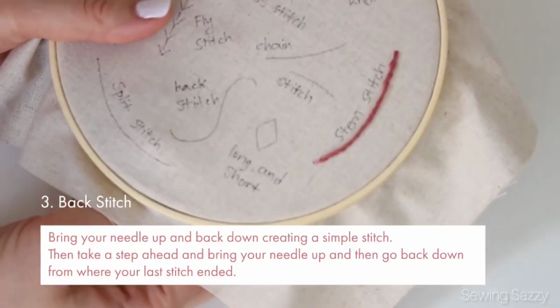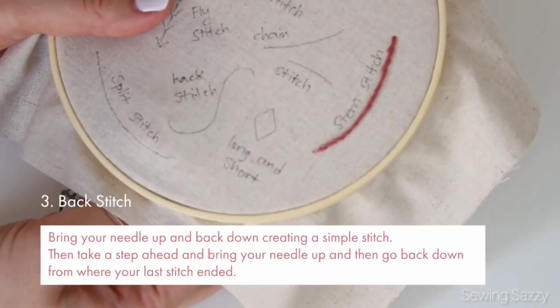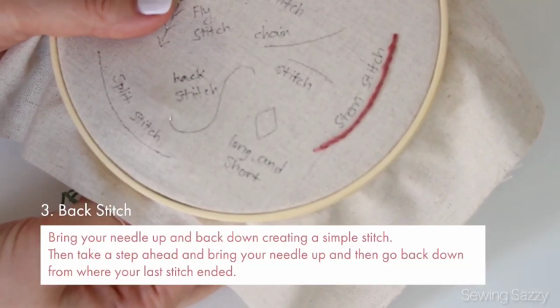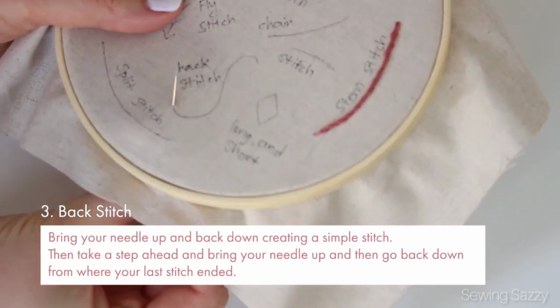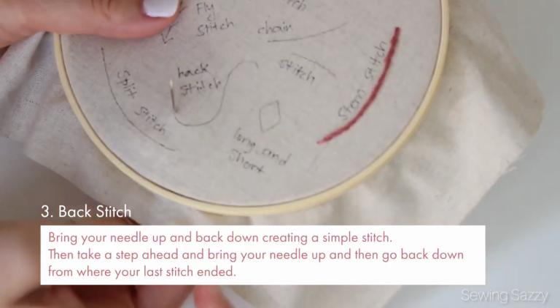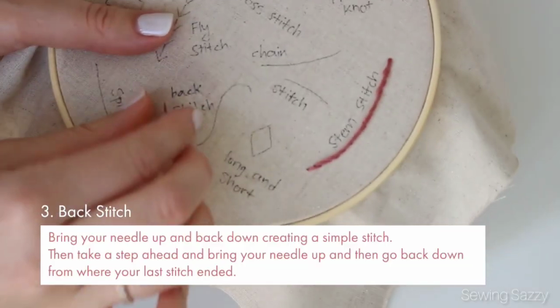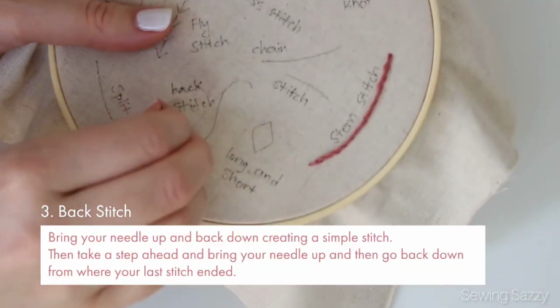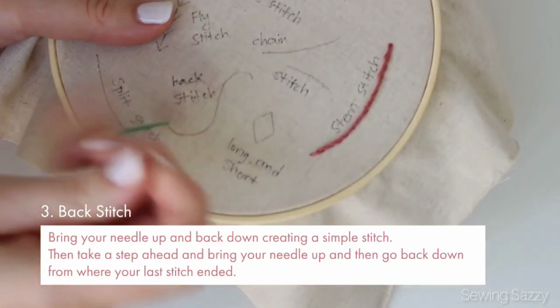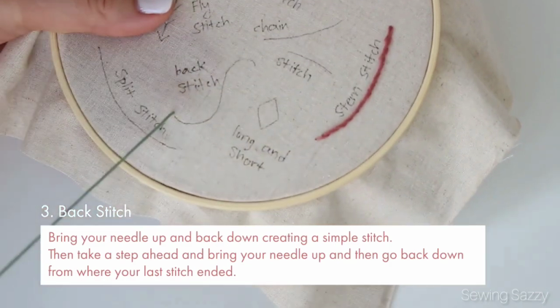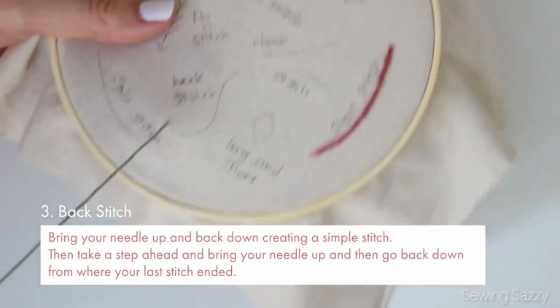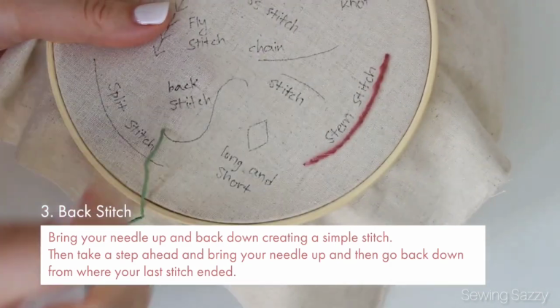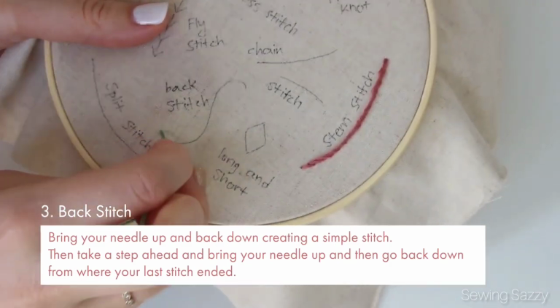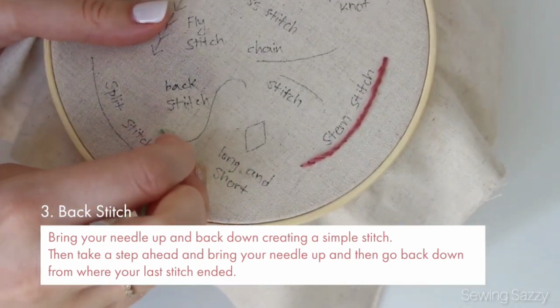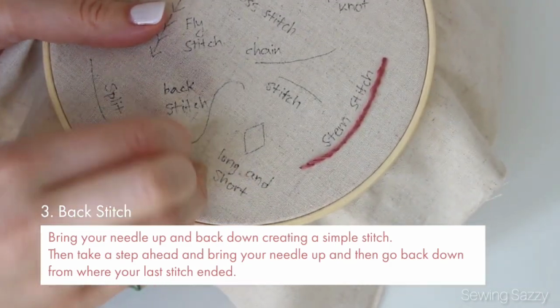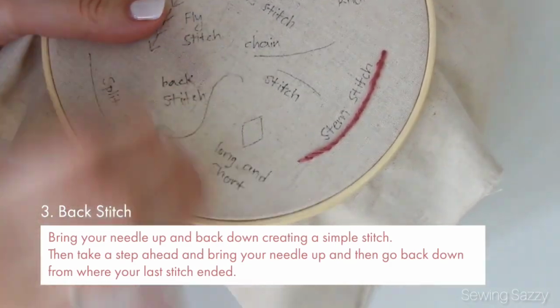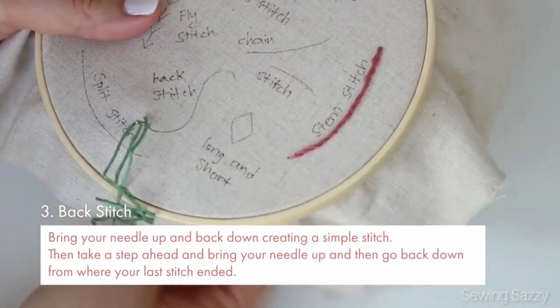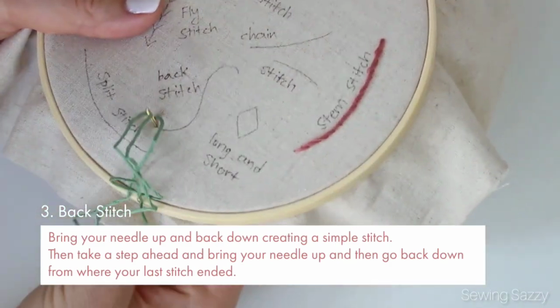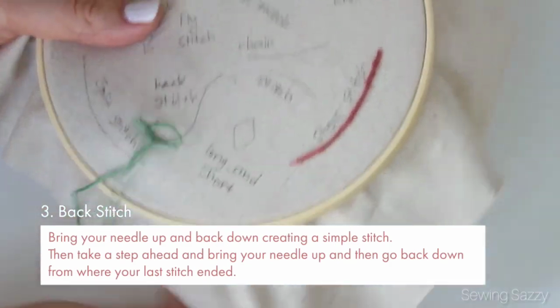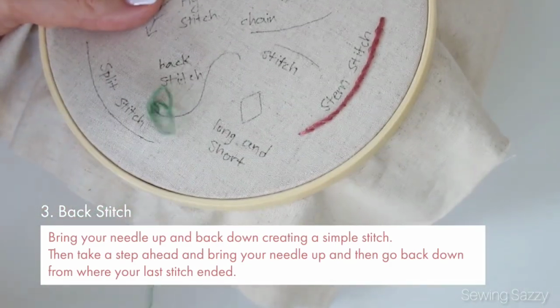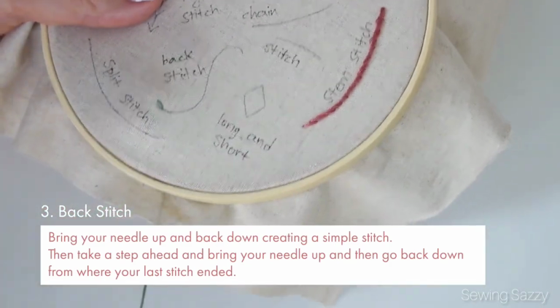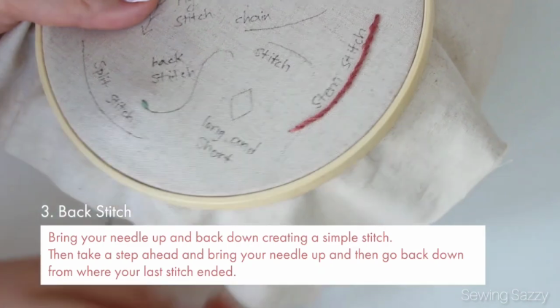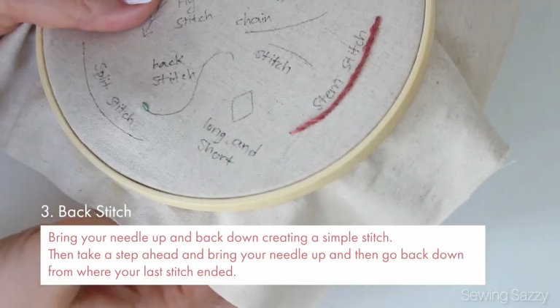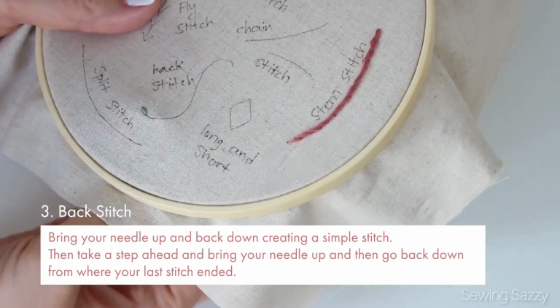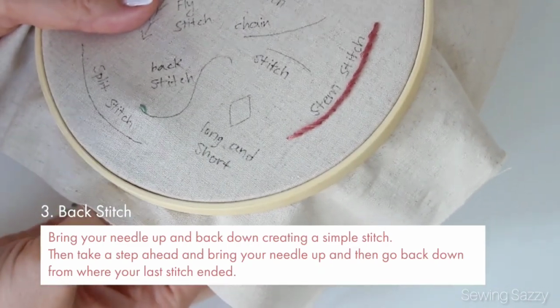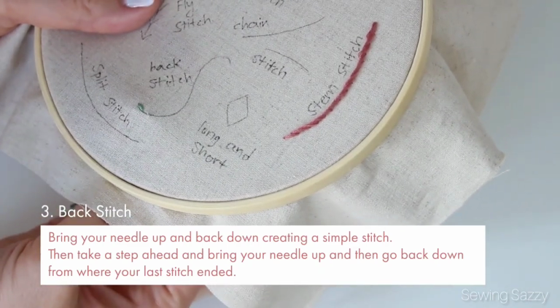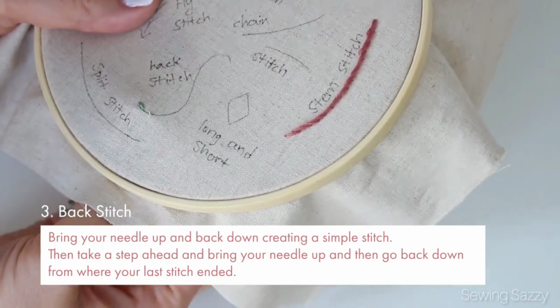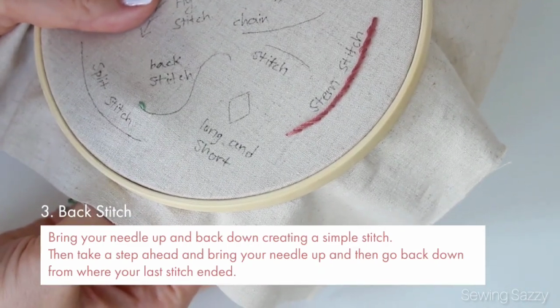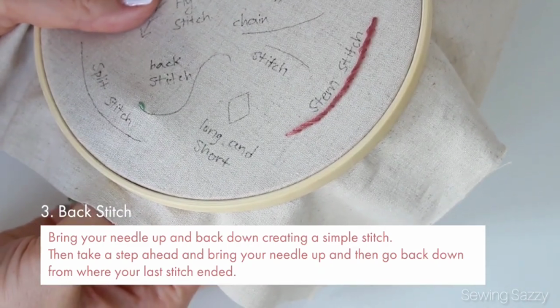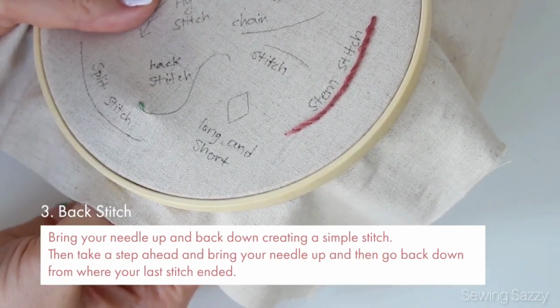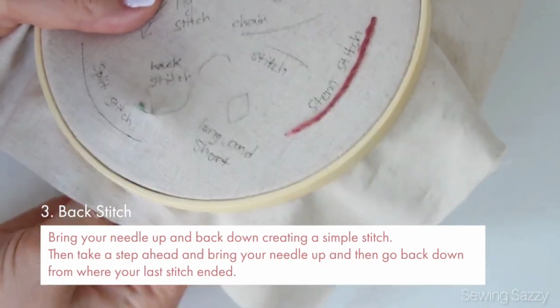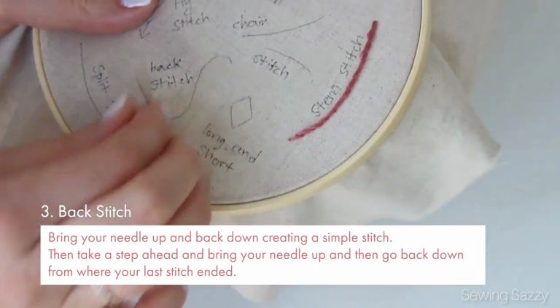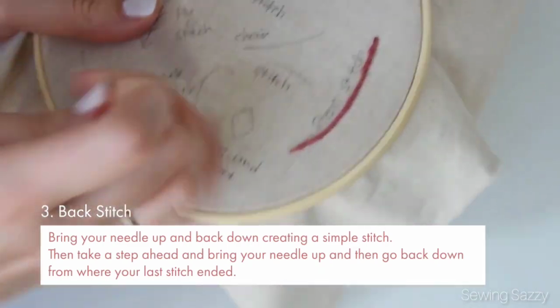Another good basic stitch is backstitch. Bring your needle up and then back down creating a simple stitch, then take a step ahead and bring your needle up, and then go back down from where your last stitch ended.